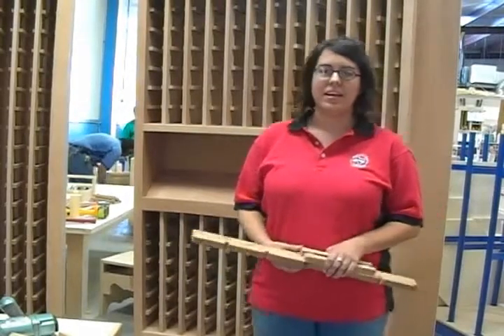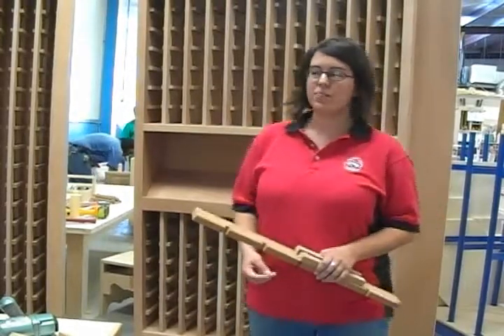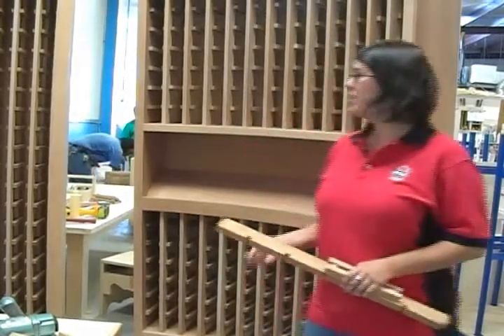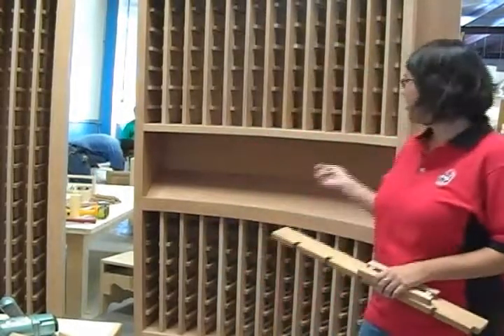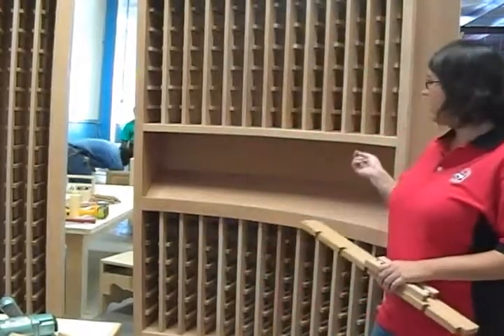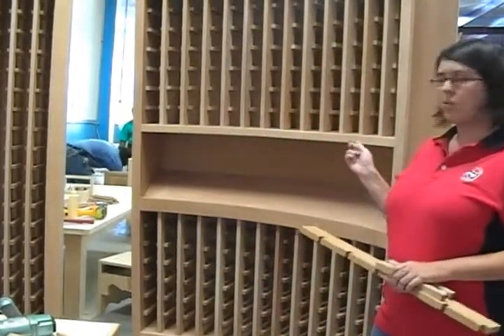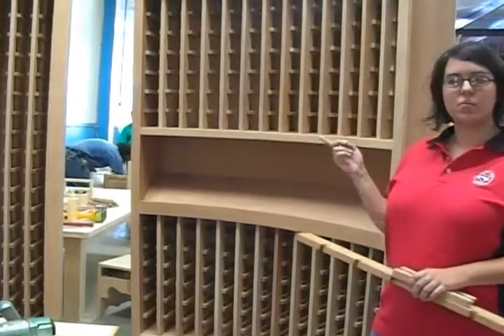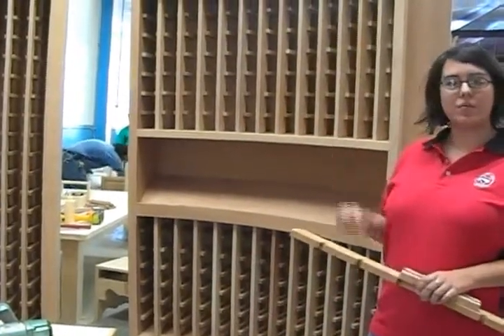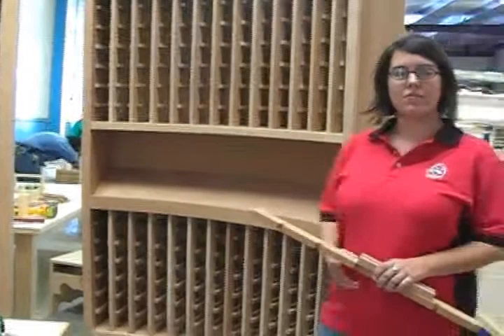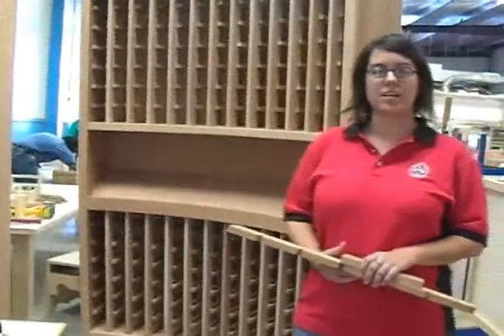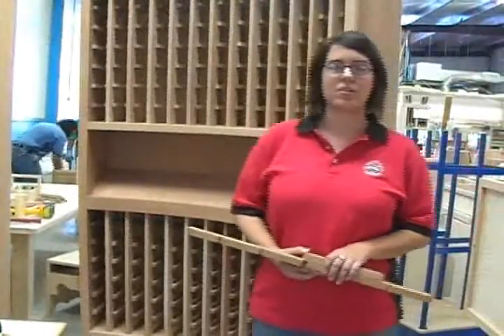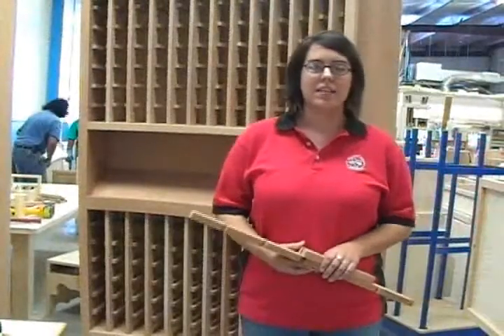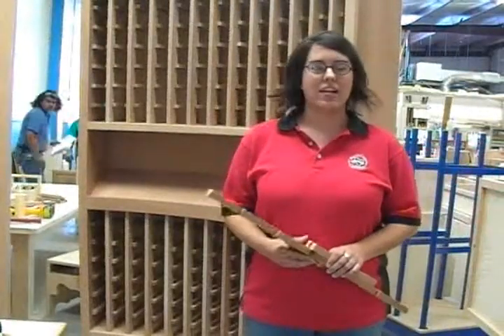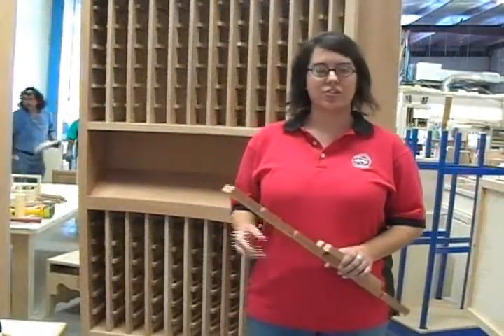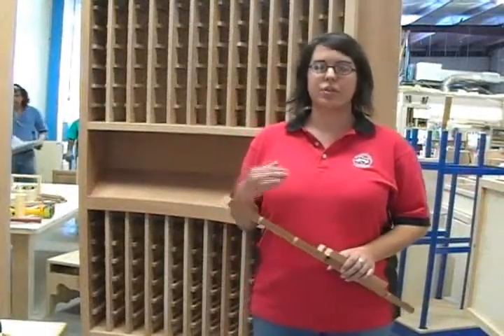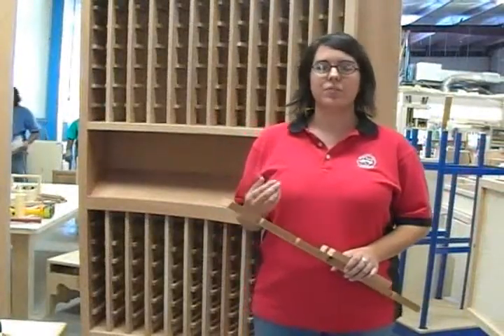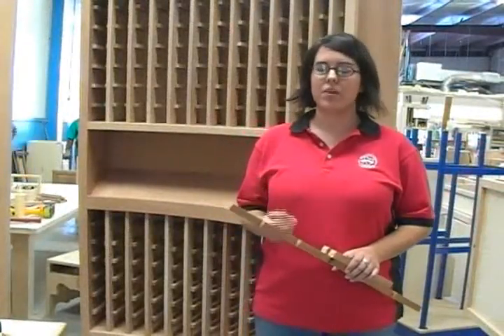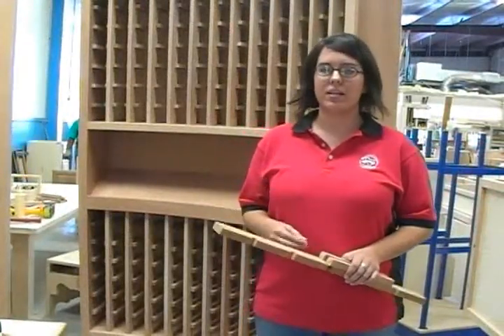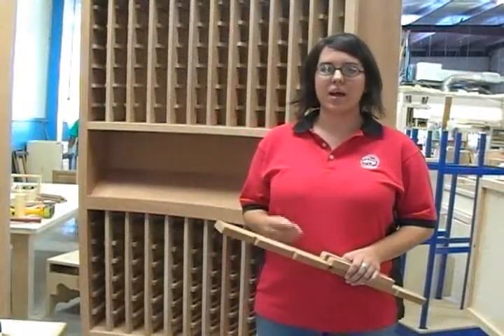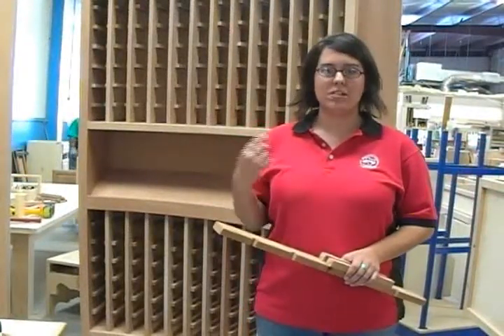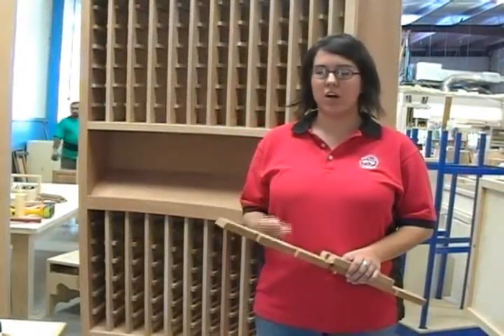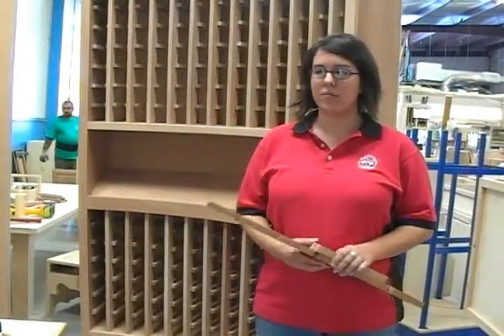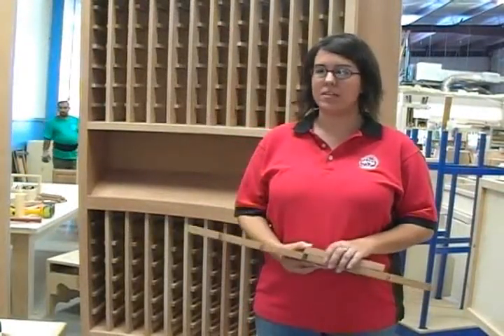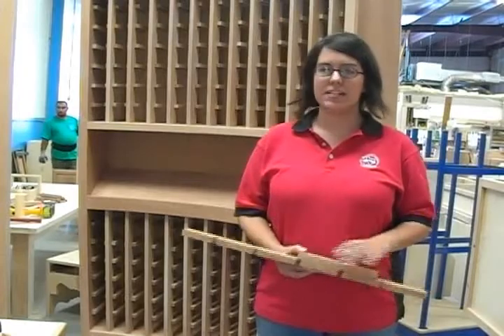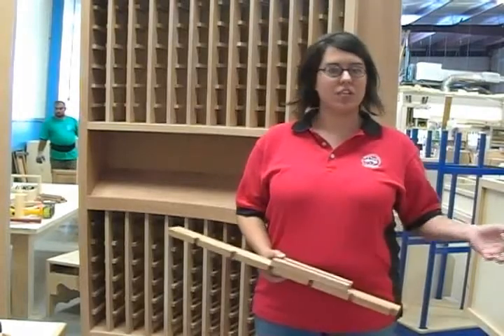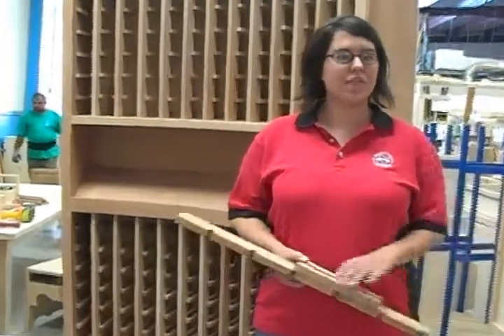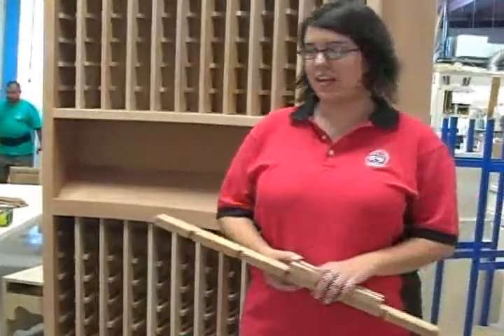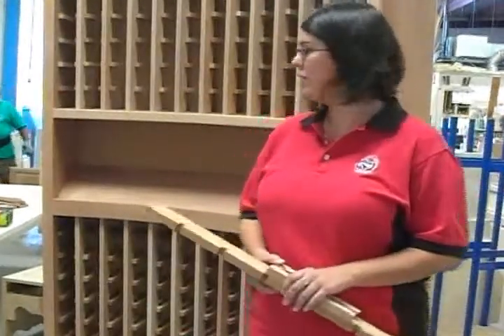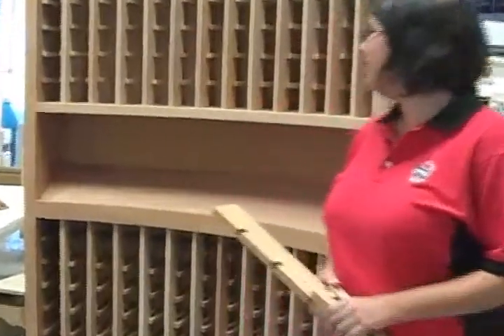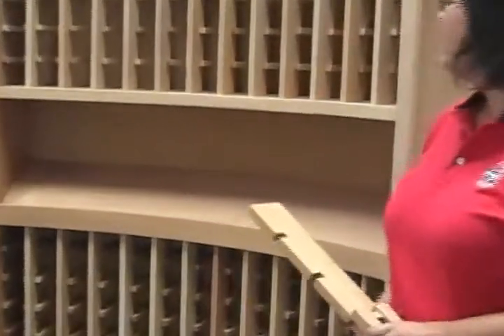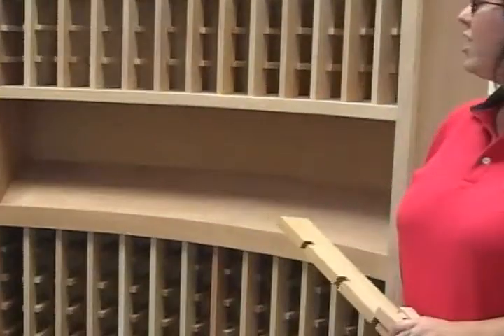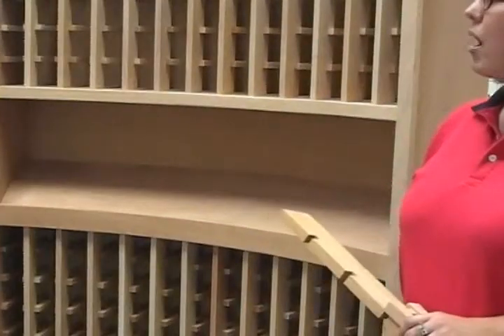This project here was a wine room that we did for a customer. They had a circular room that they wanted wine cabinets to go all the way around. They said, can you do that? And we said, absolutely, no problem.